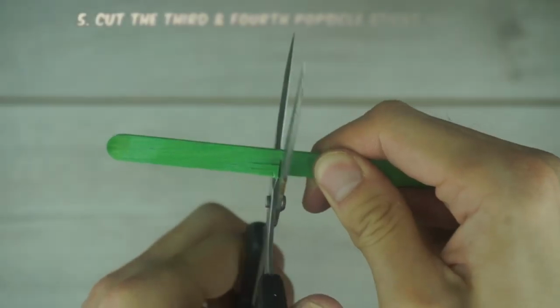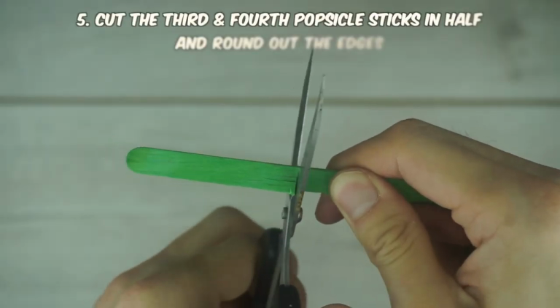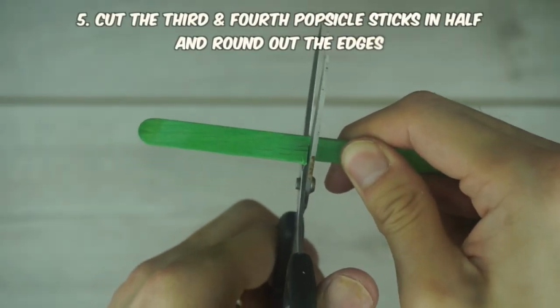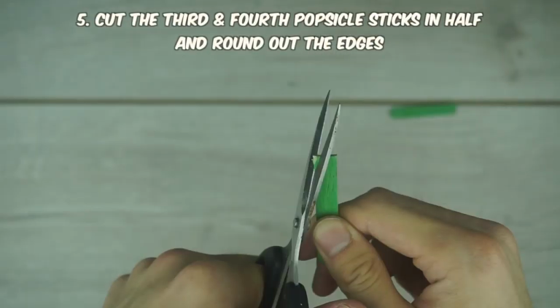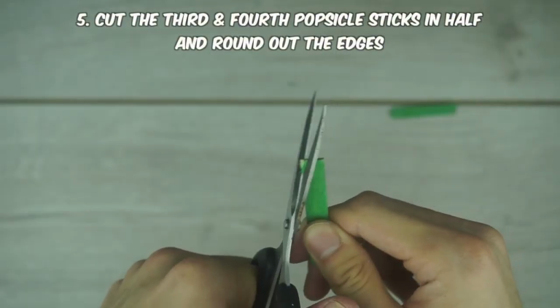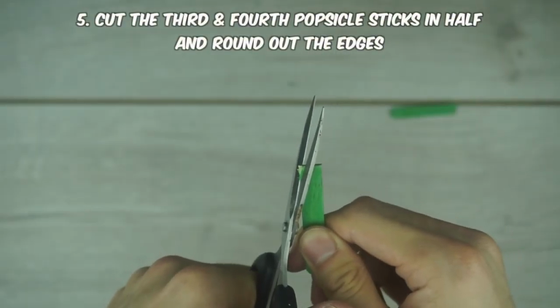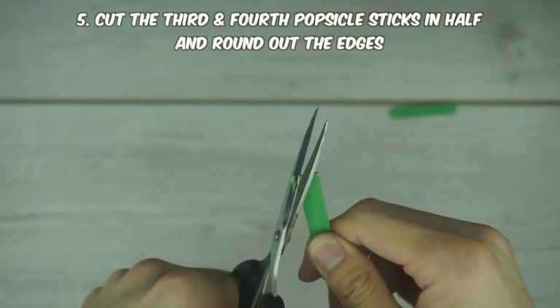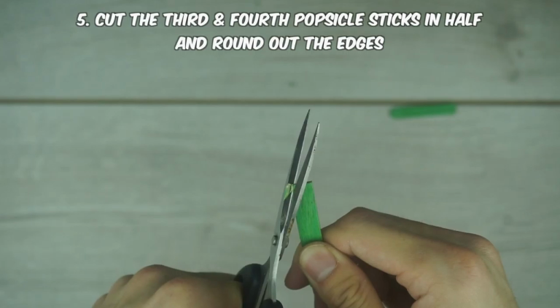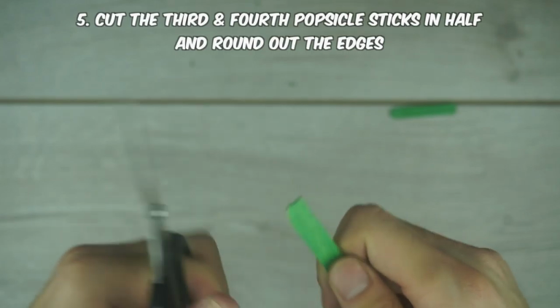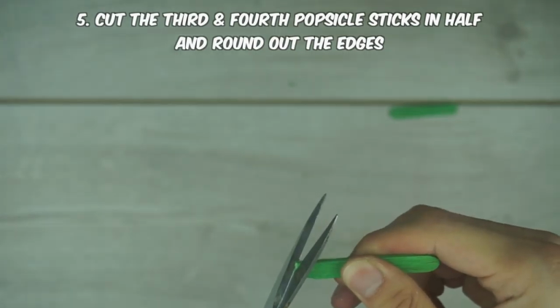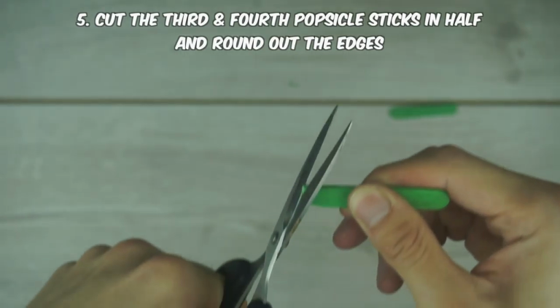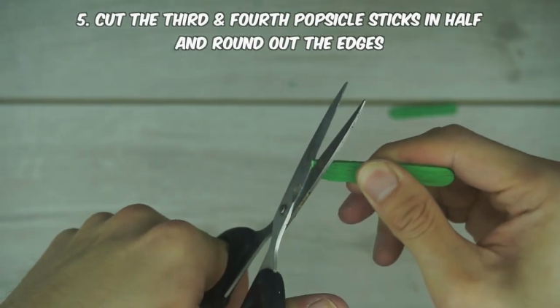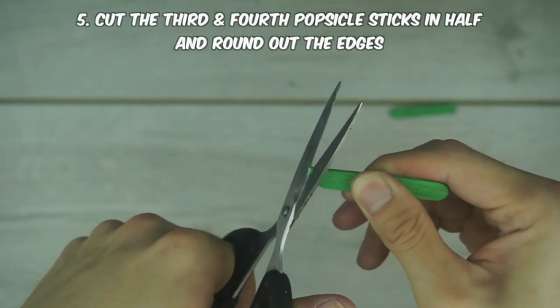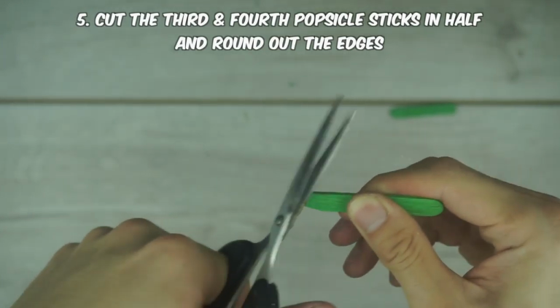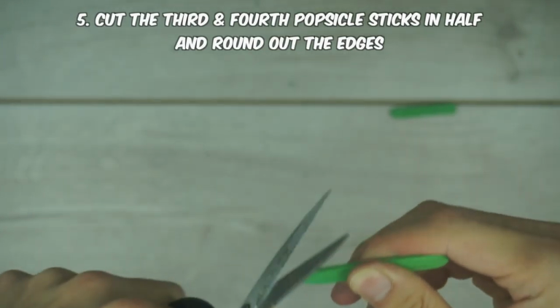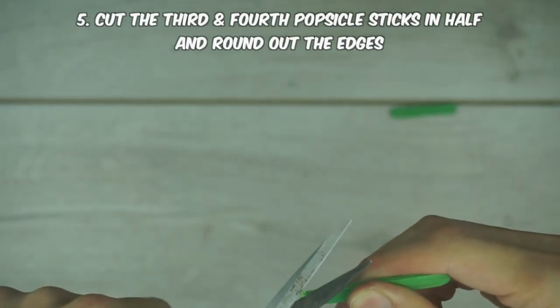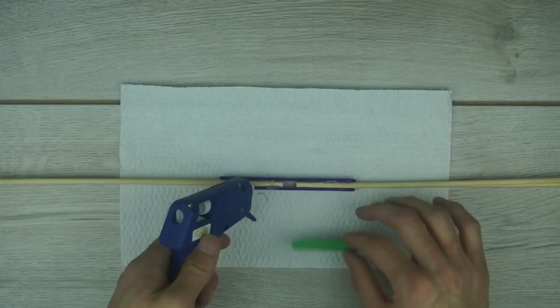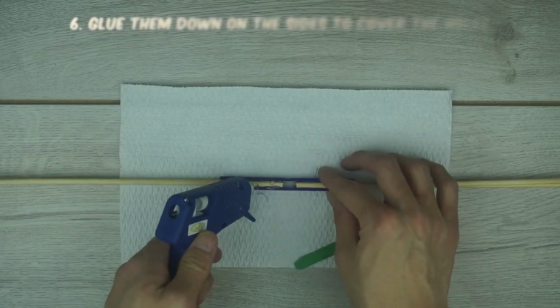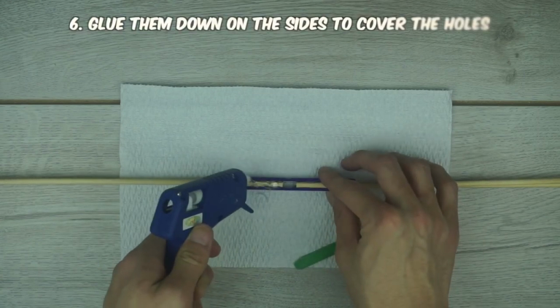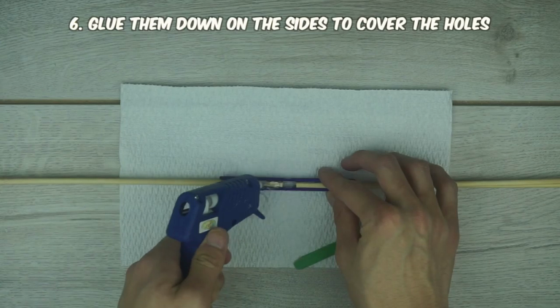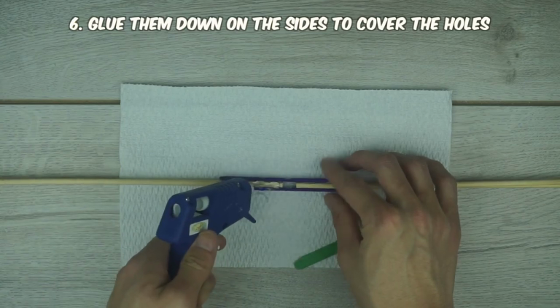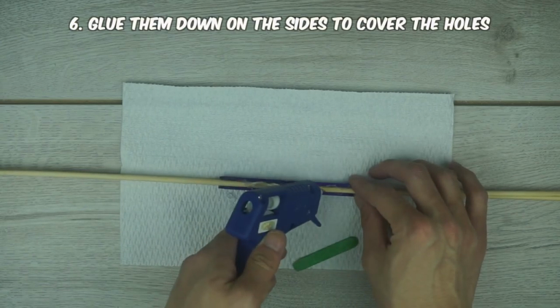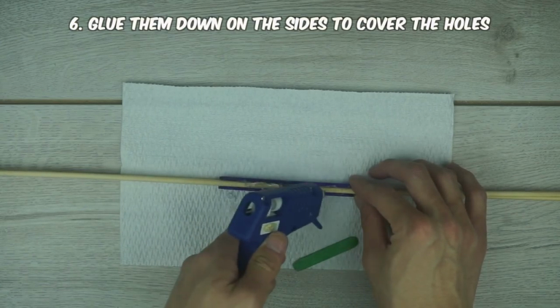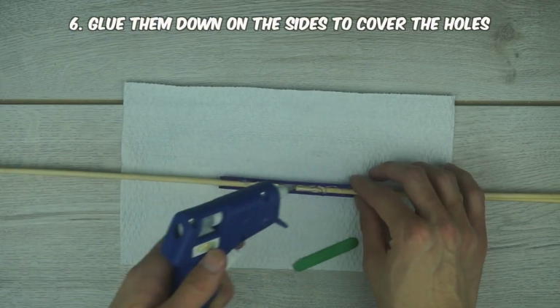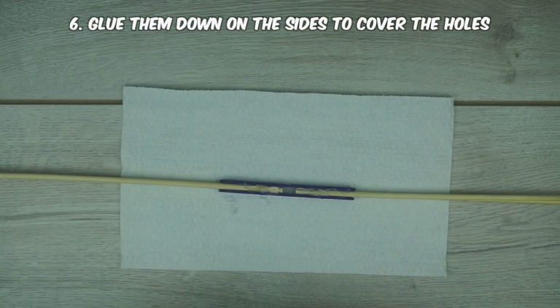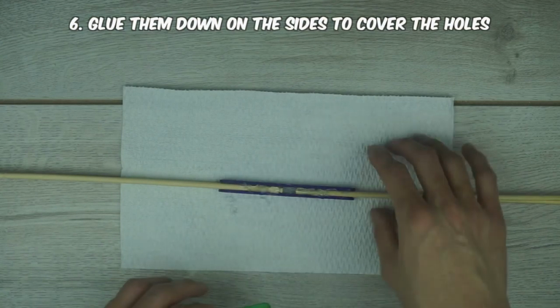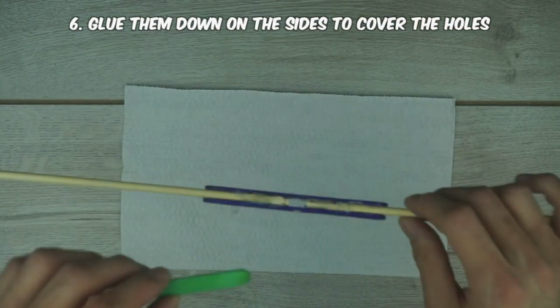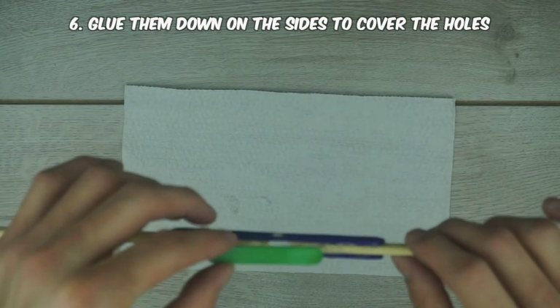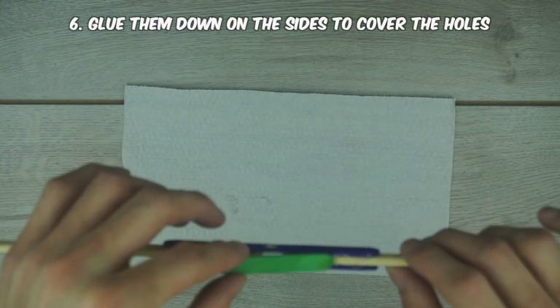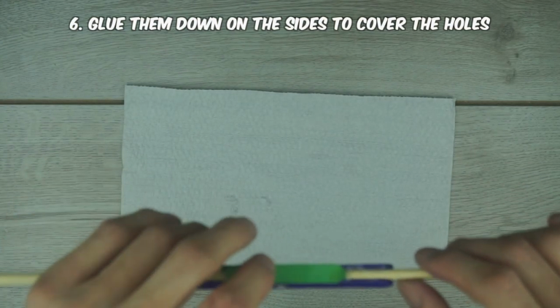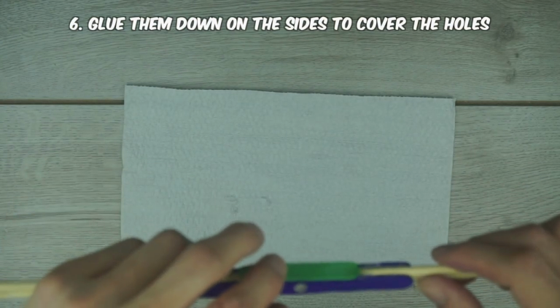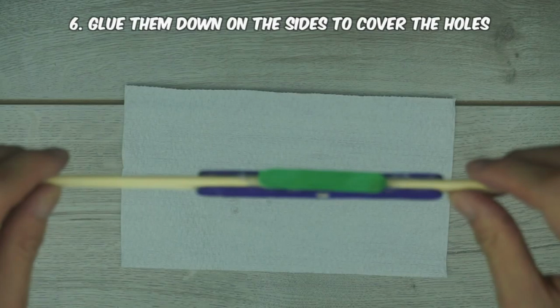Next, glue the second popsicle stick down on top of the skewers and make sure it all aligns together. While that cools down, go ahead and cut the third popsicle stick in half and round out the edges — this serves as your handle. Glue it down here and on the opposite side so that it covers up the holes, and it also gives even more strength to the overall bow.